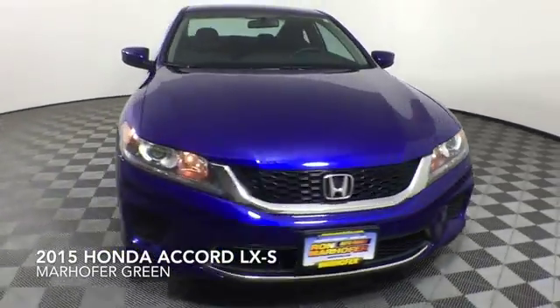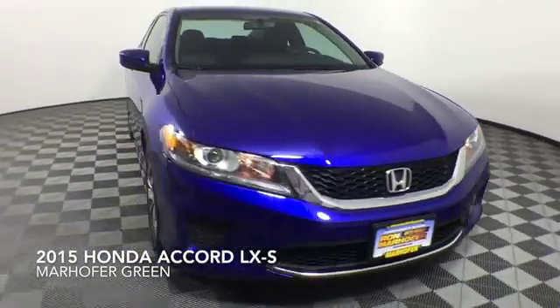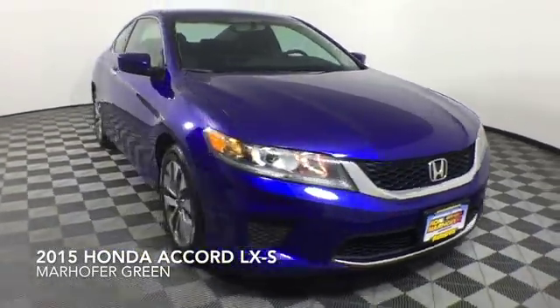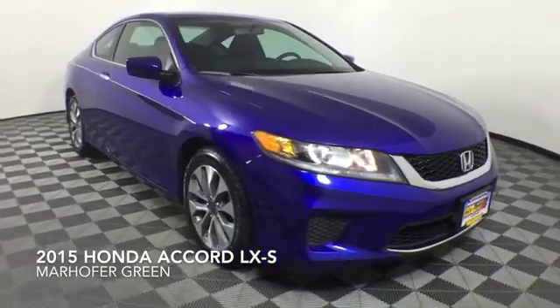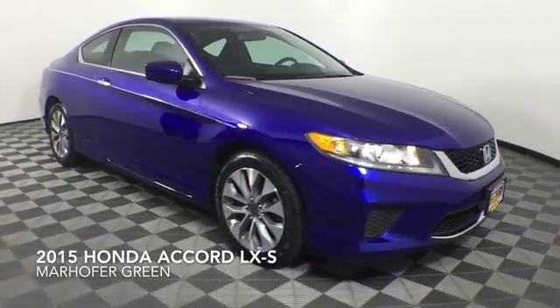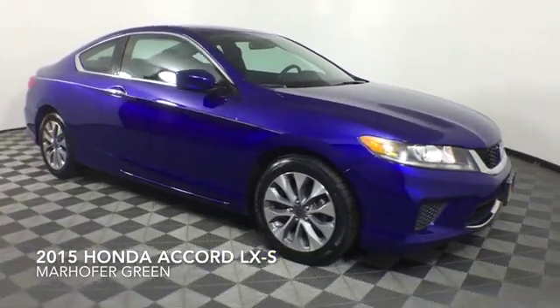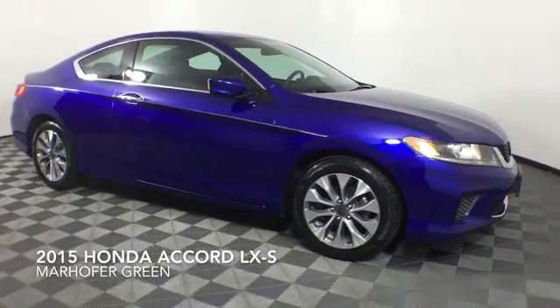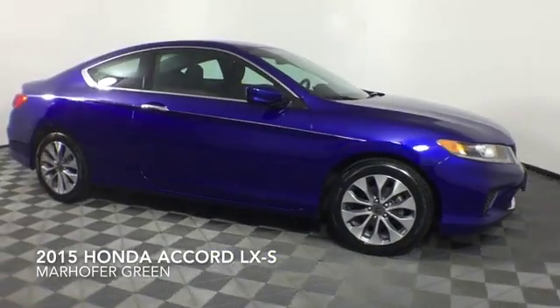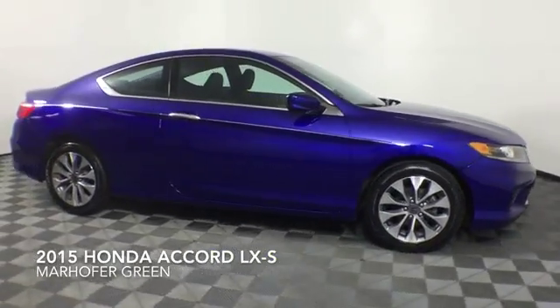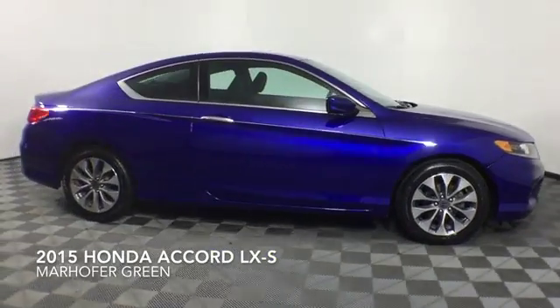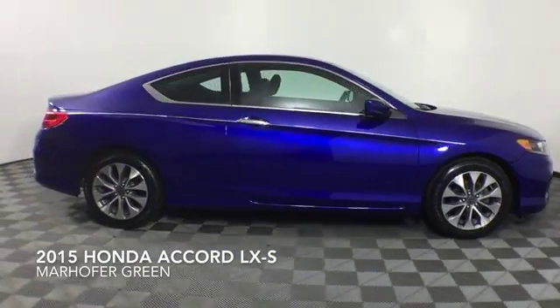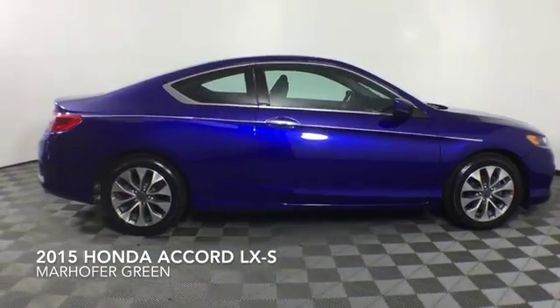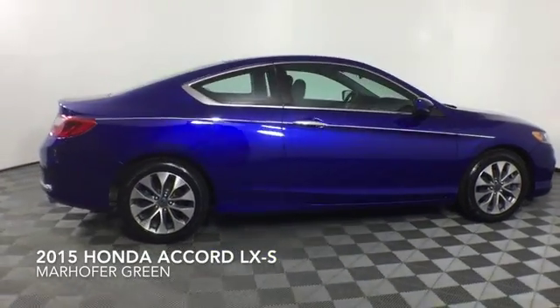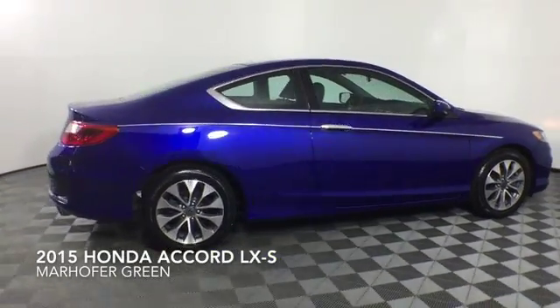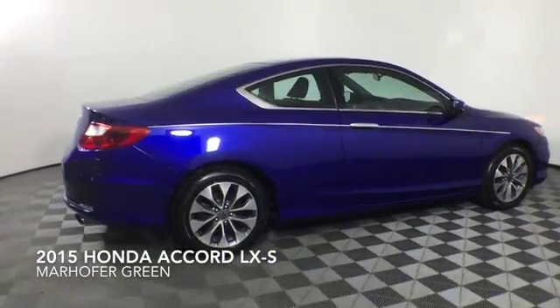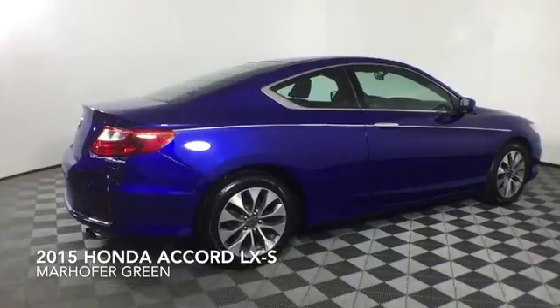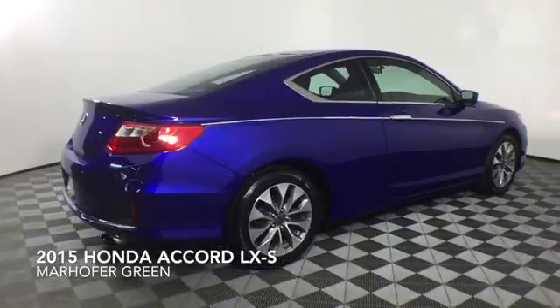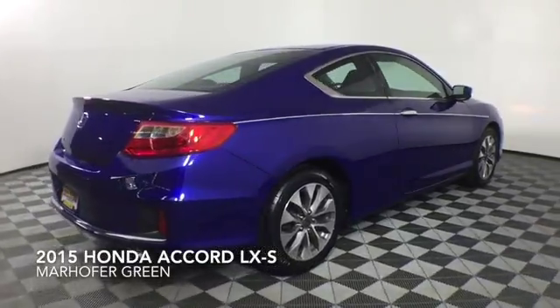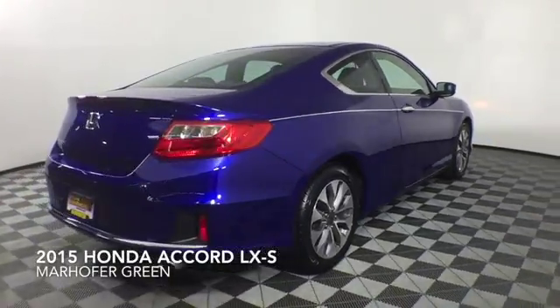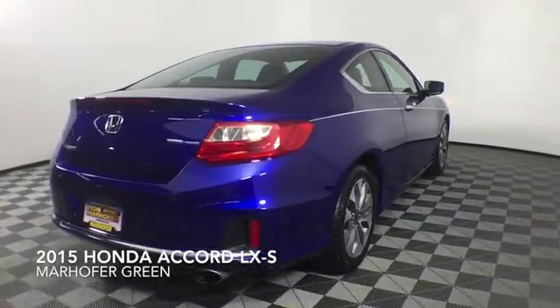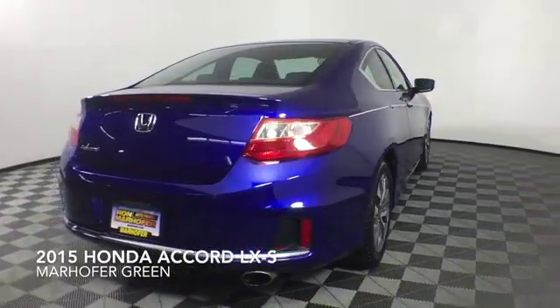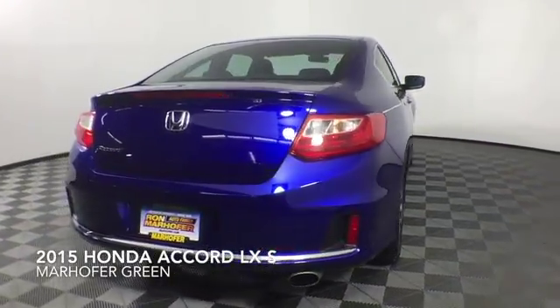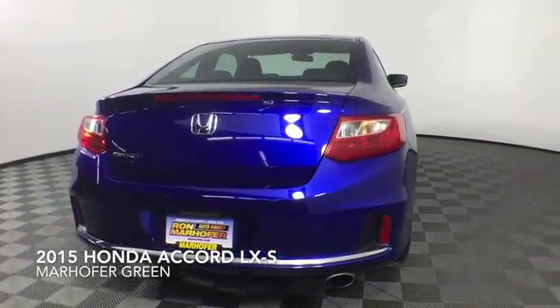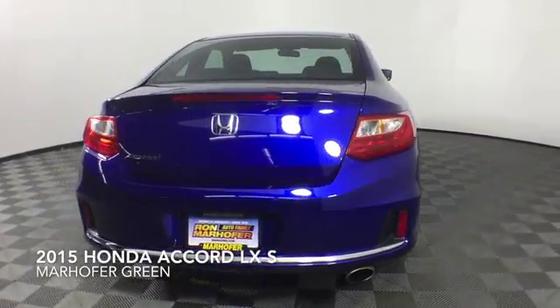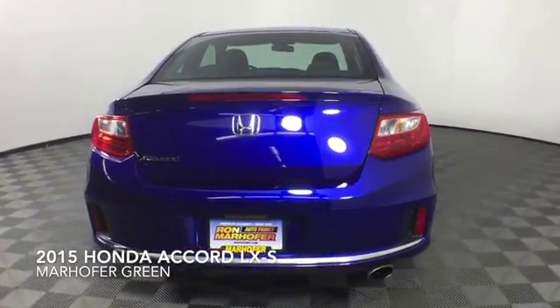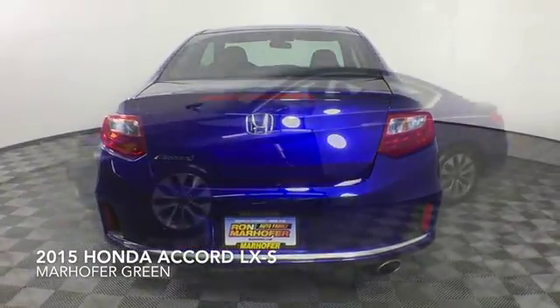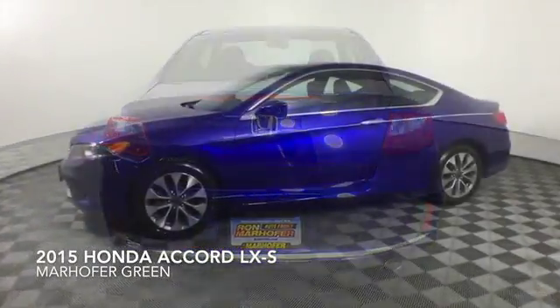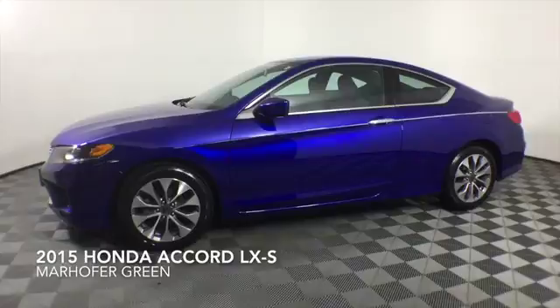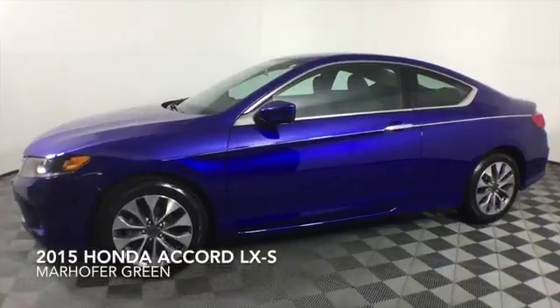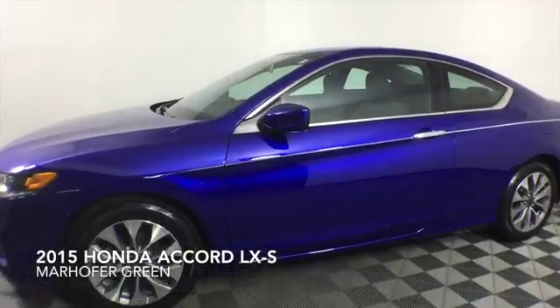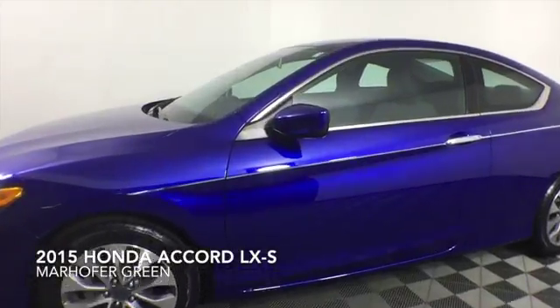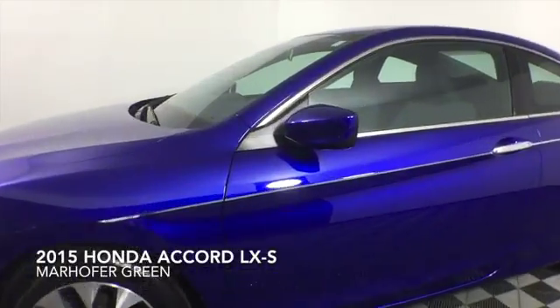Come test drive this blue 2015 Honda Accord LXS, which is a front-wheel-drive vehicle with 54,877 miles.